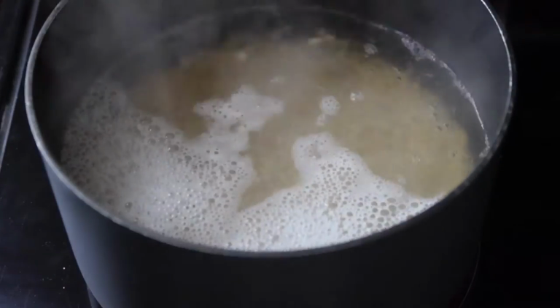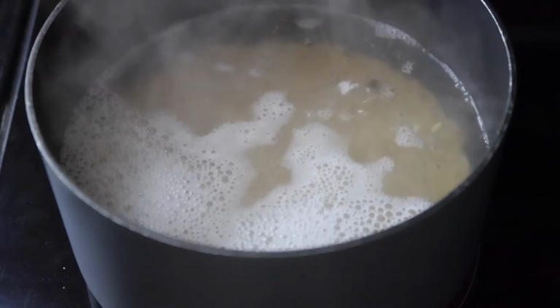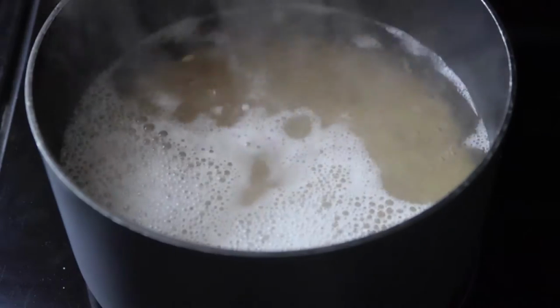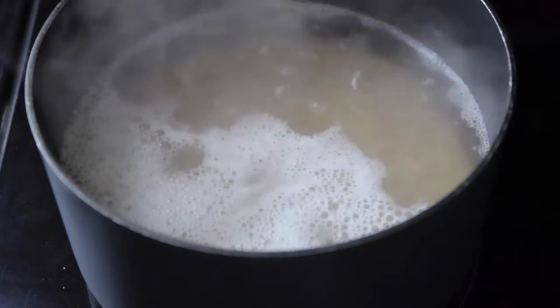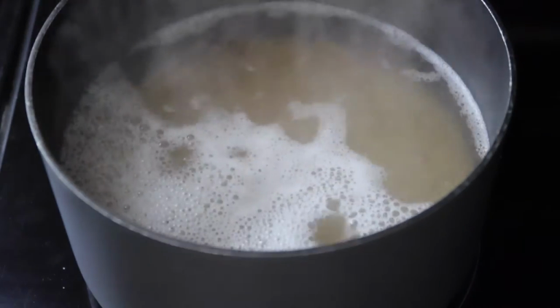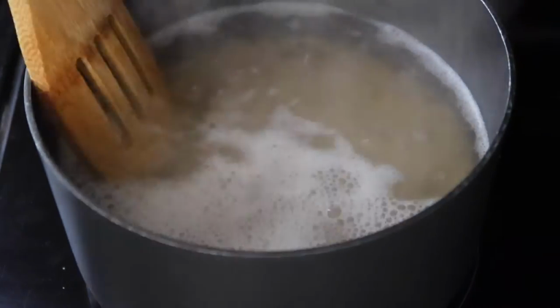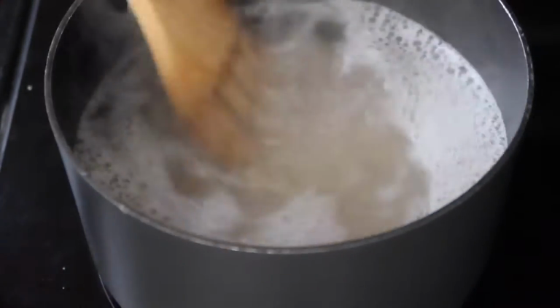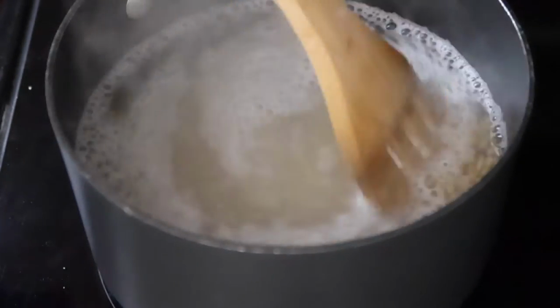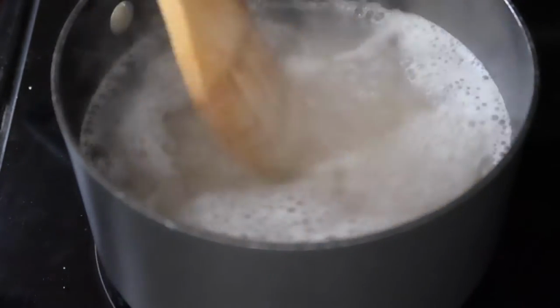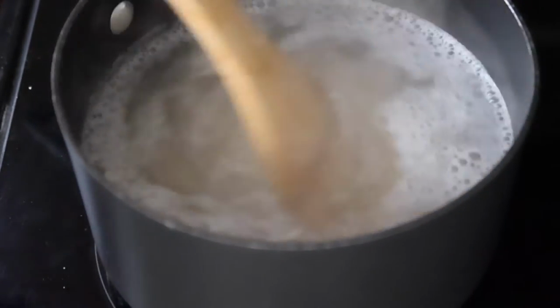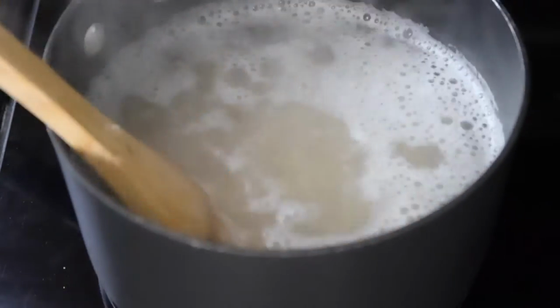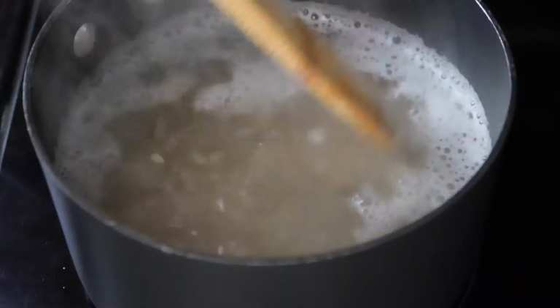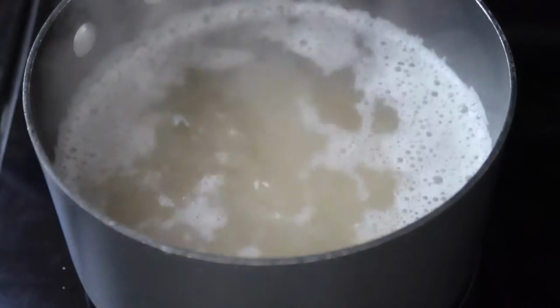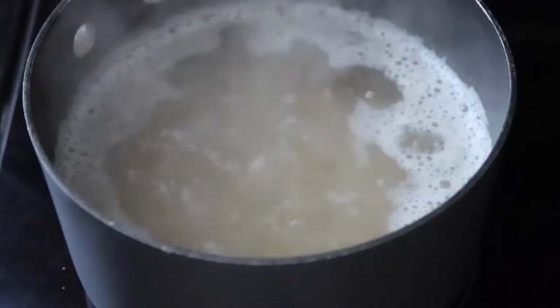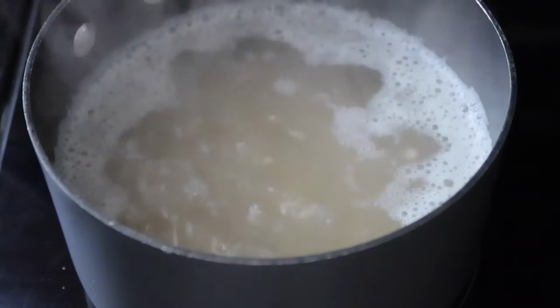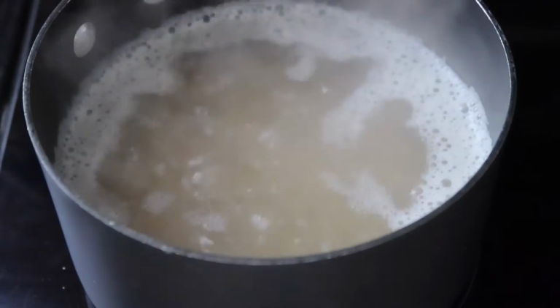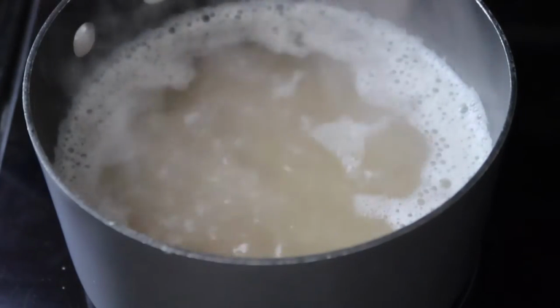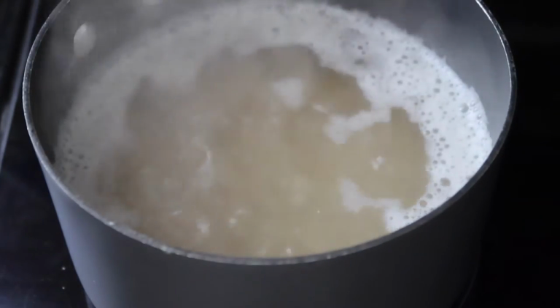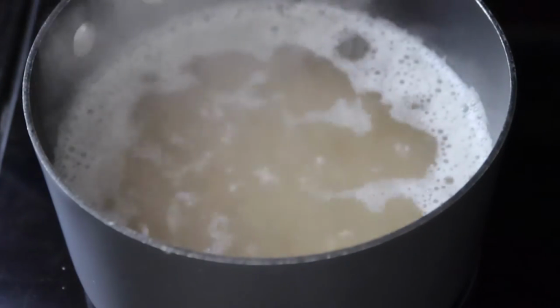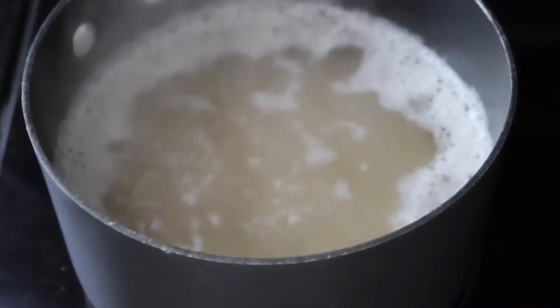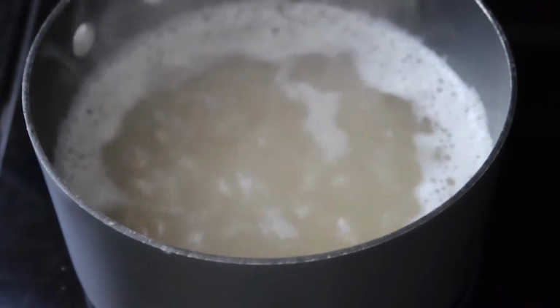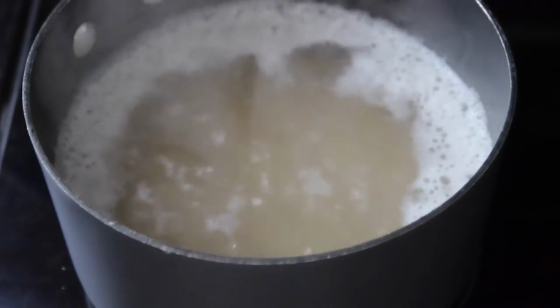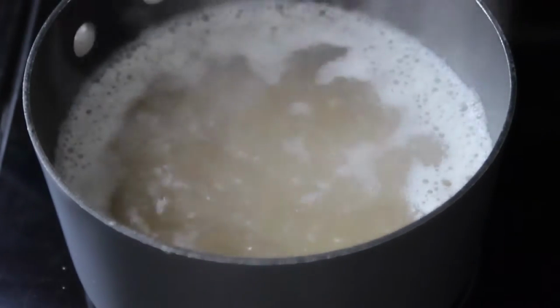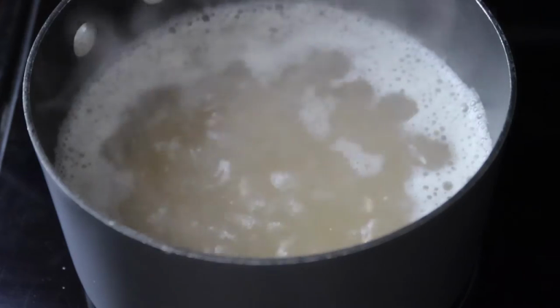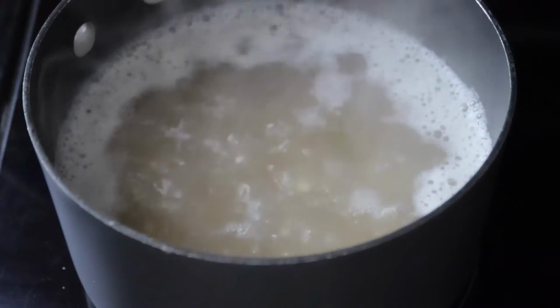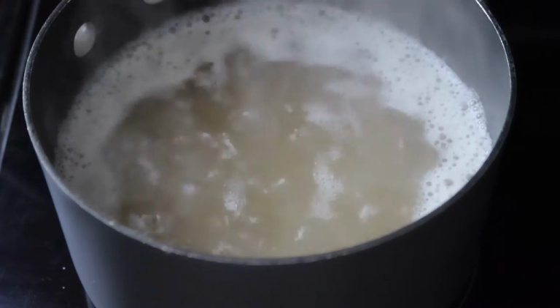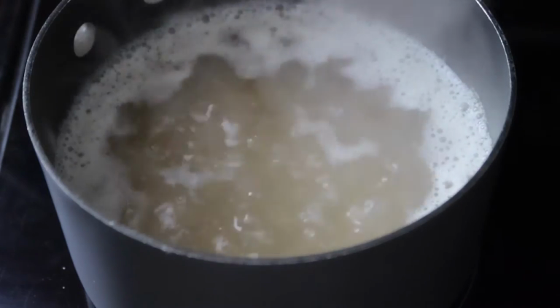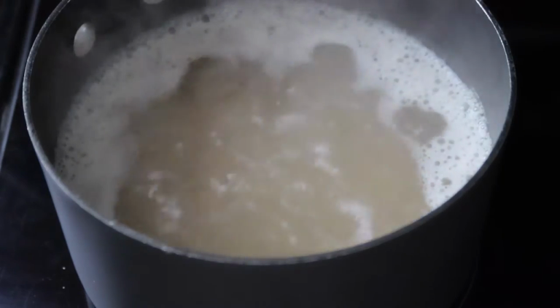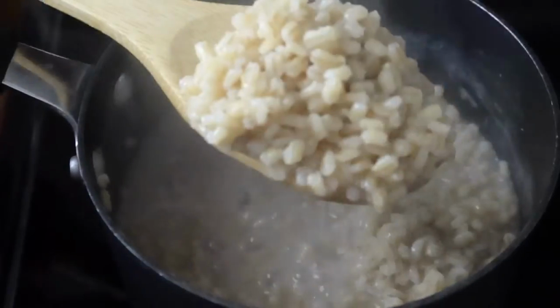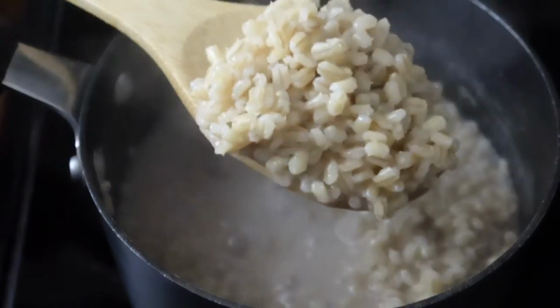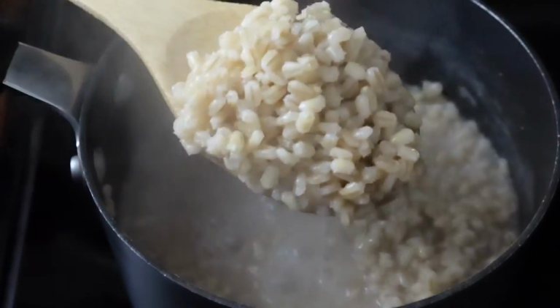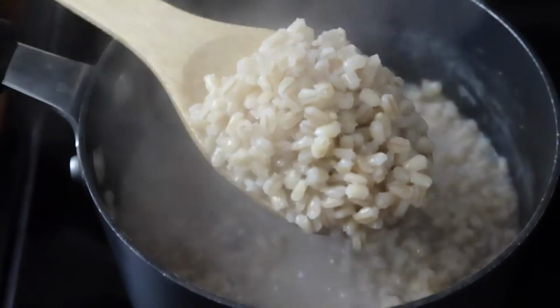Moving on to the barley, you want to follow the instructions on the container the barley came in, or you could just Google the instructions on how to make it.